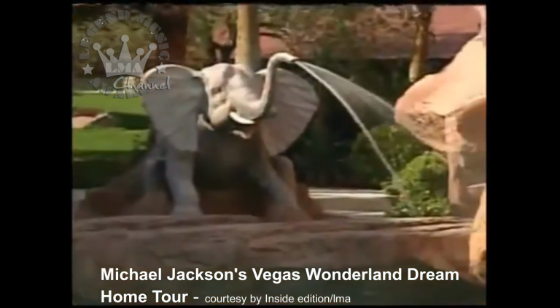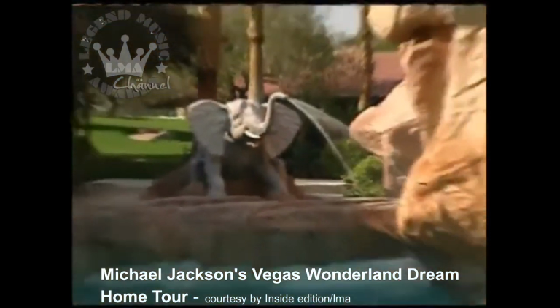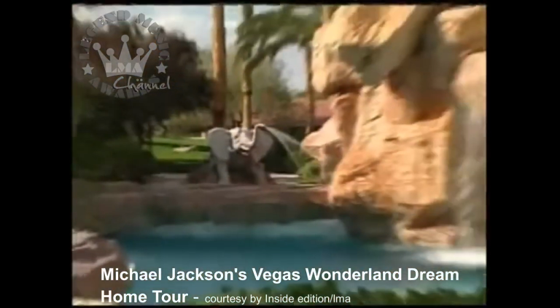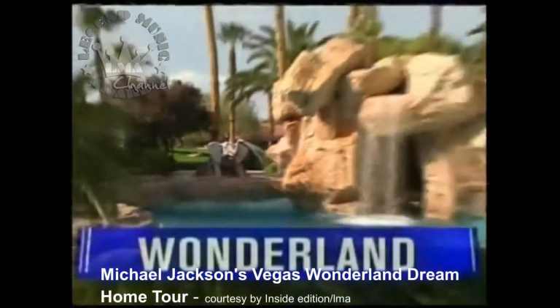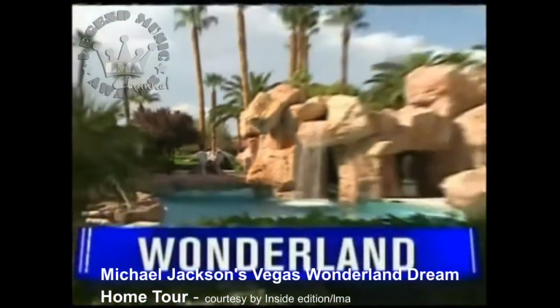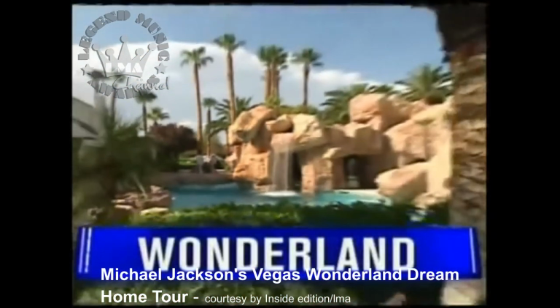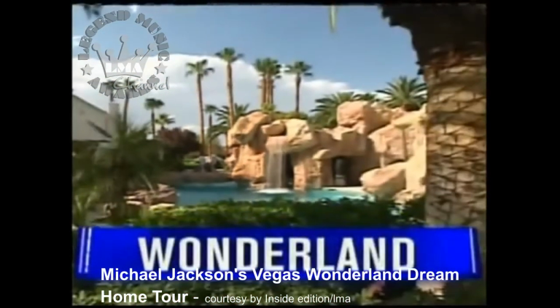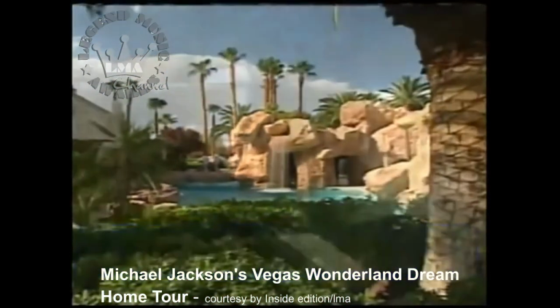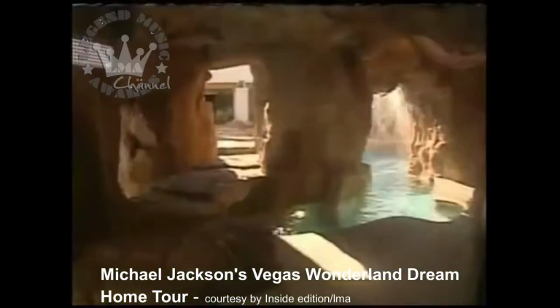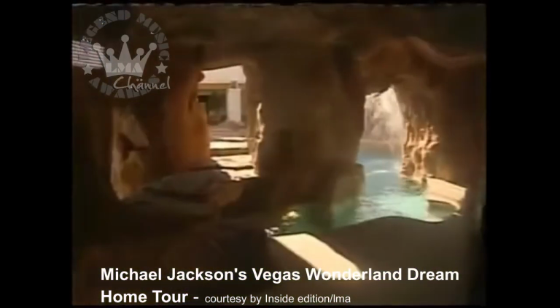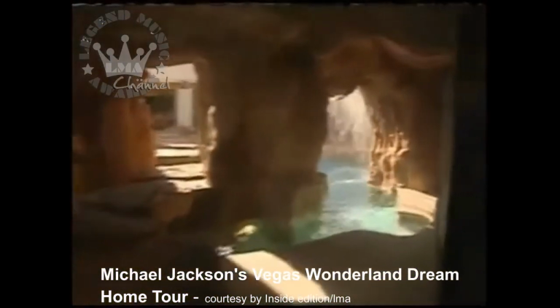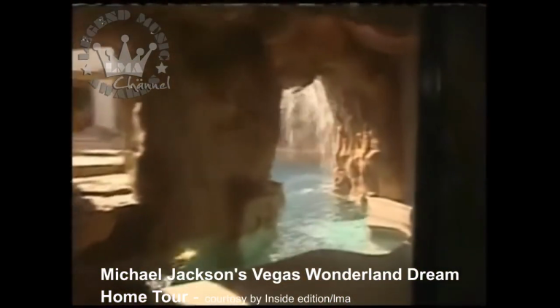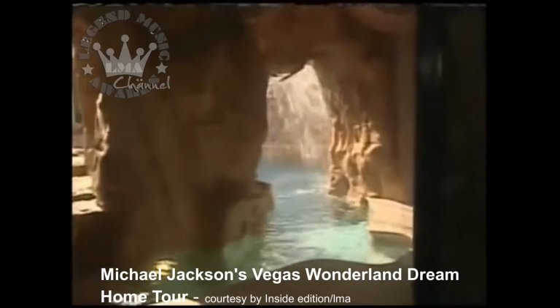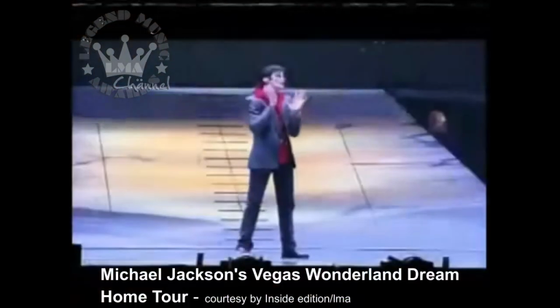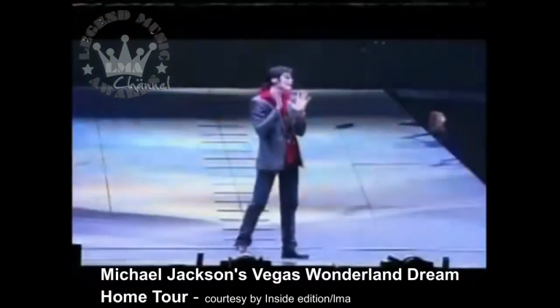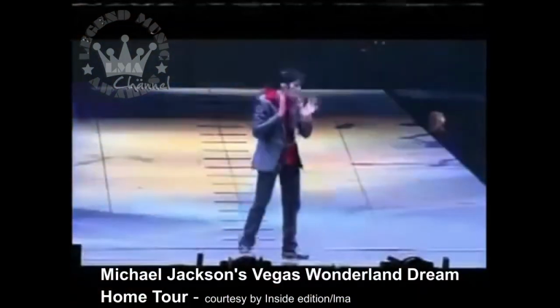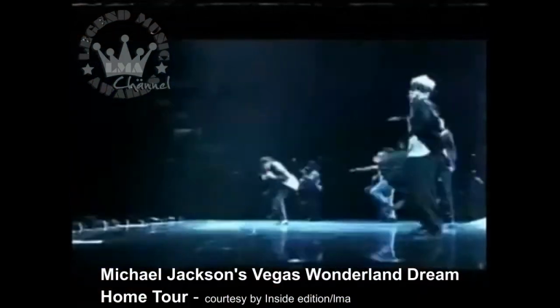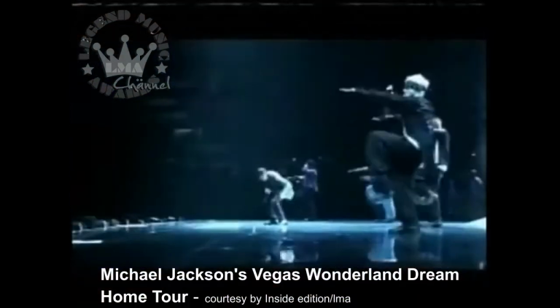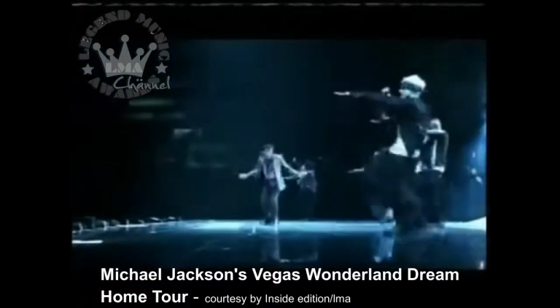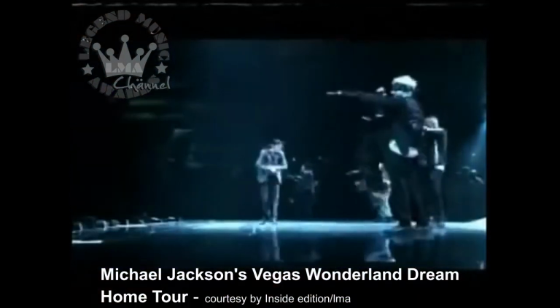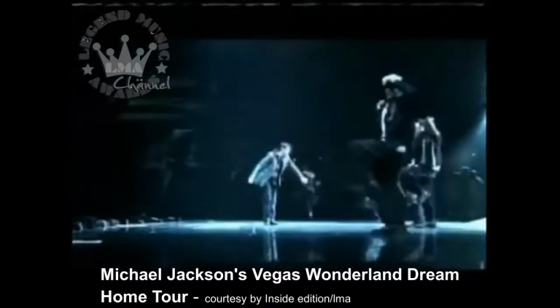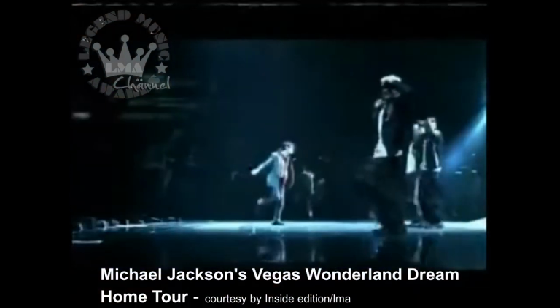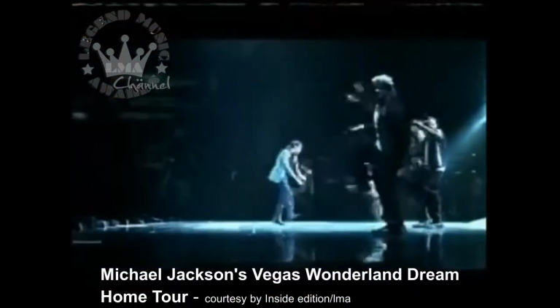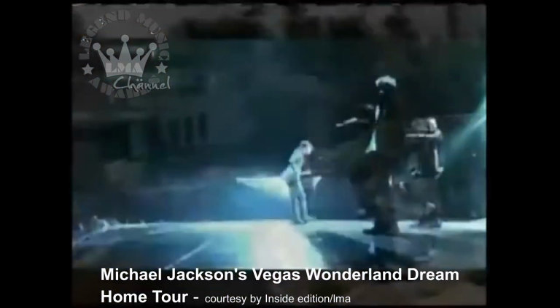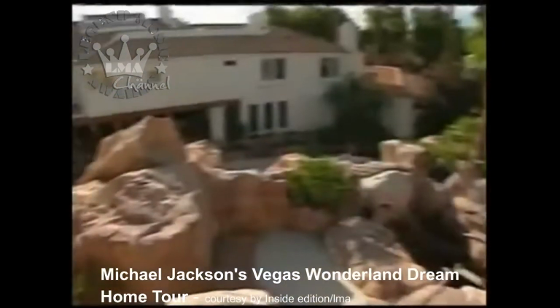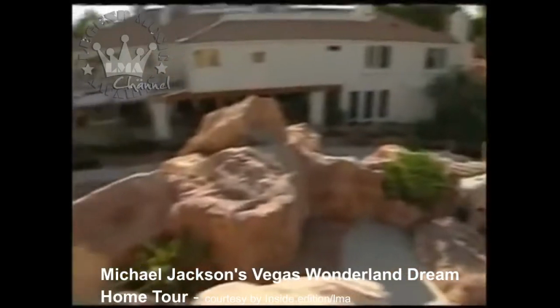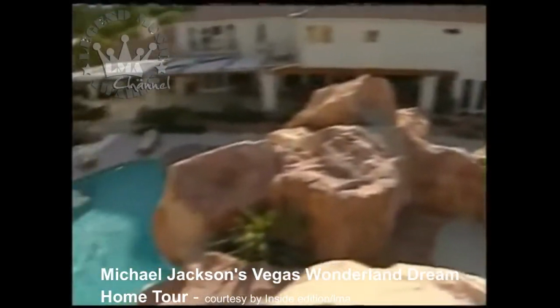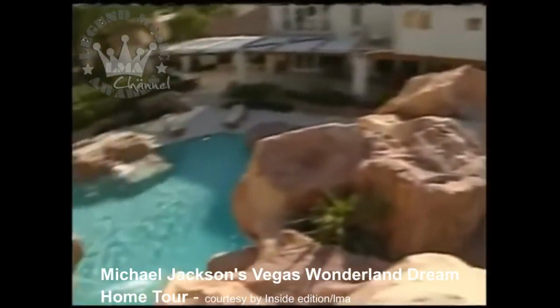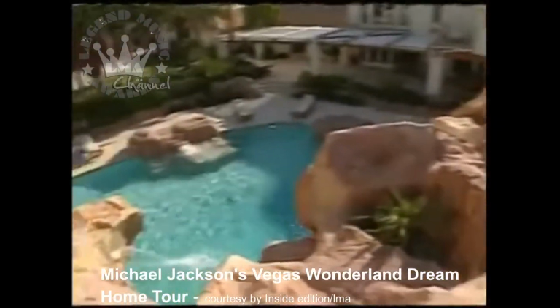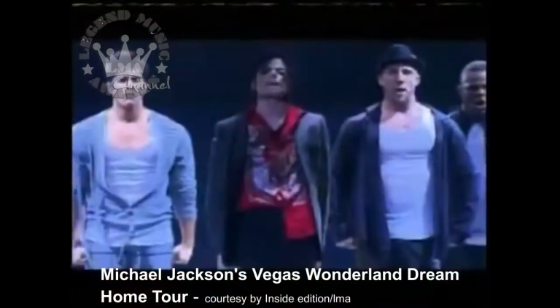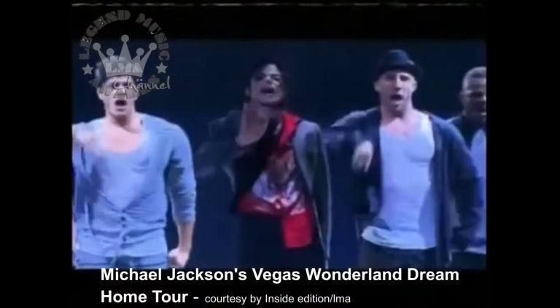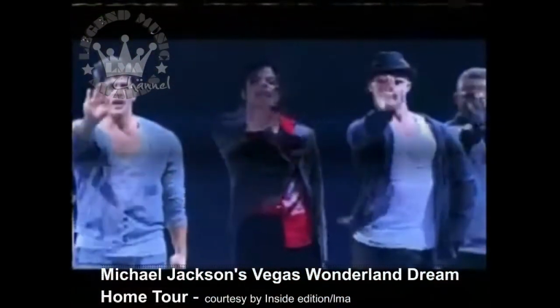Jackson wanted to rename the estate Wonderland and planned on making it his new Neverland. He hoped his upcoming London tour would give him the money to buy his dream home. But his dream died with him.